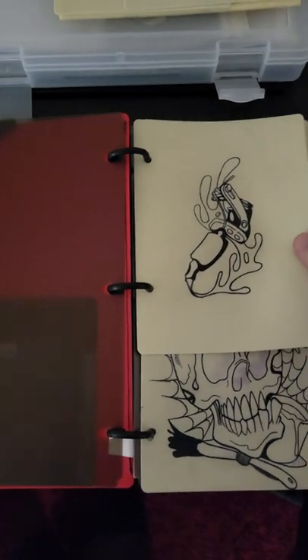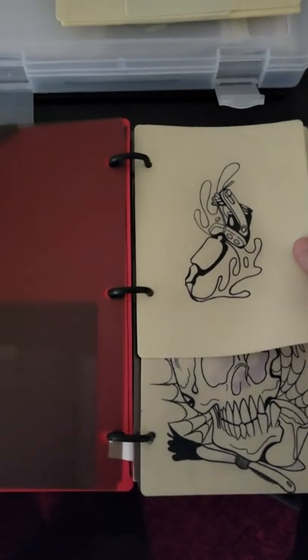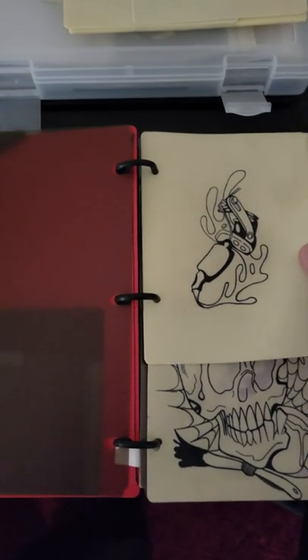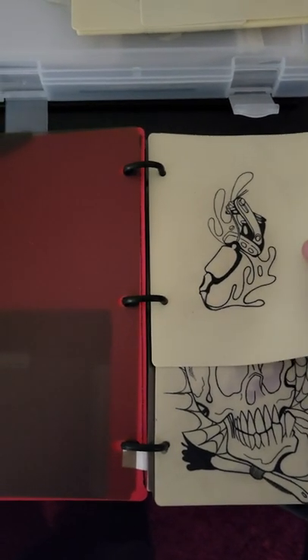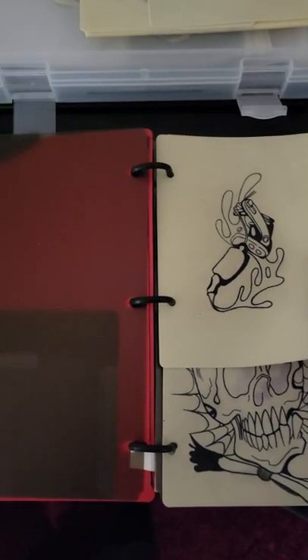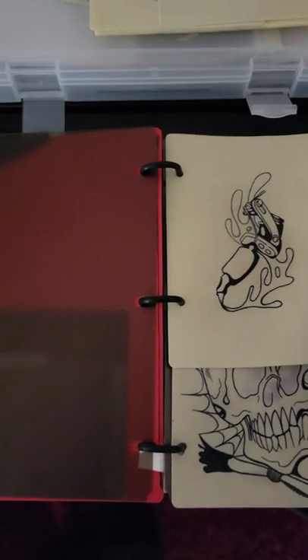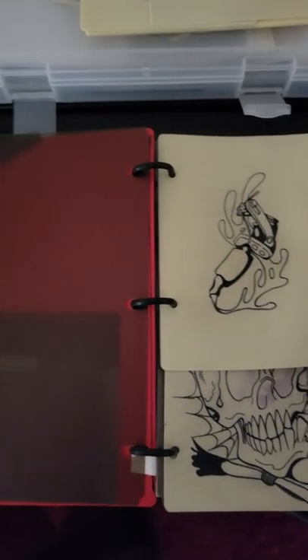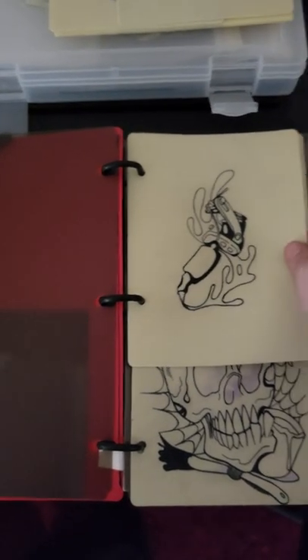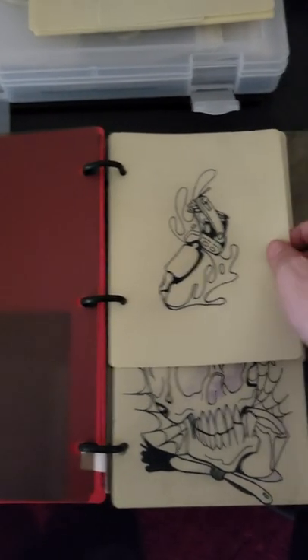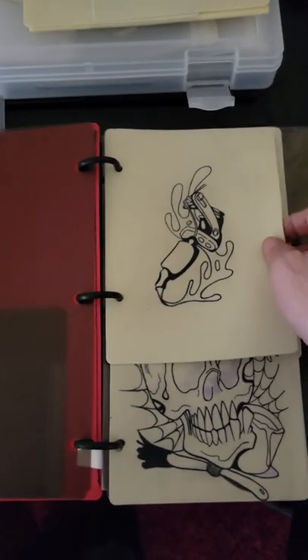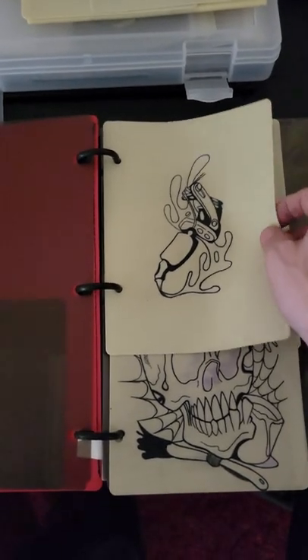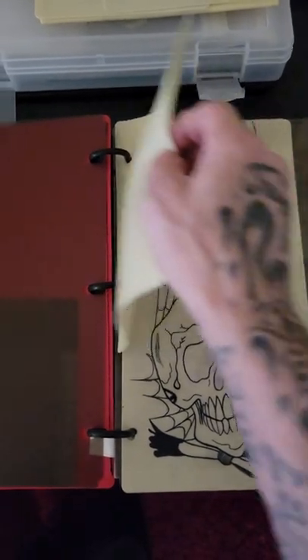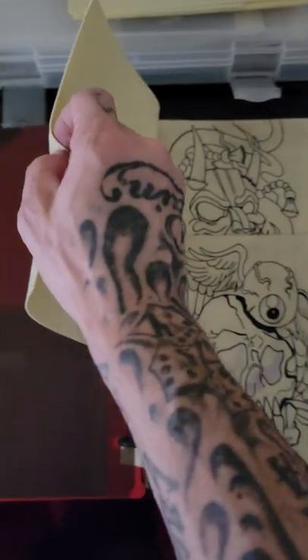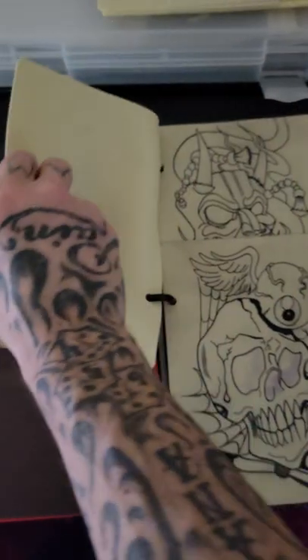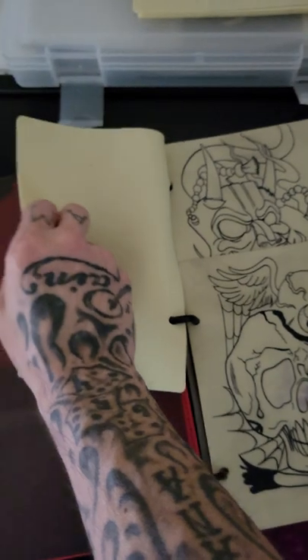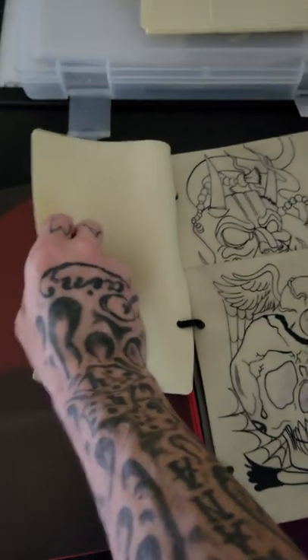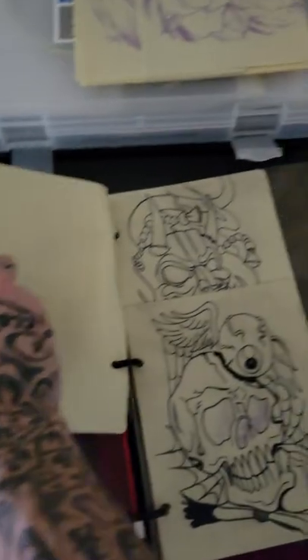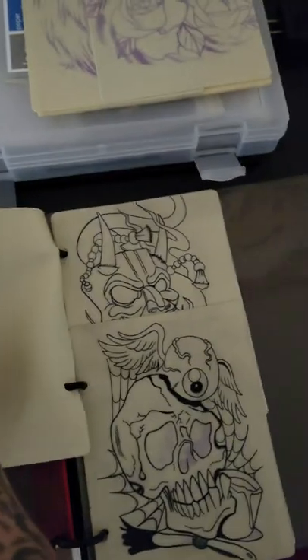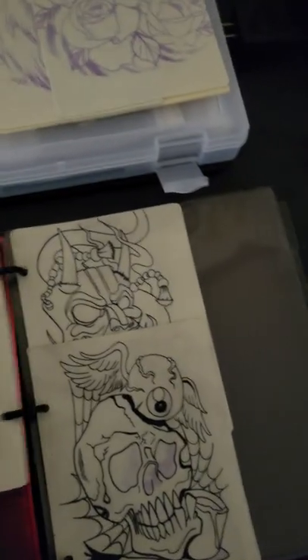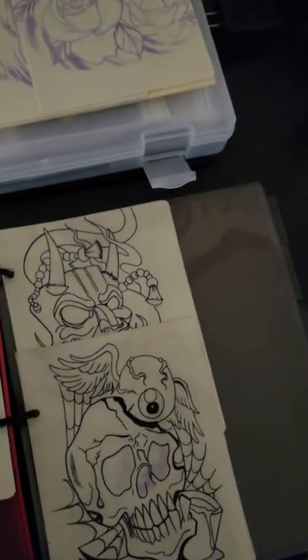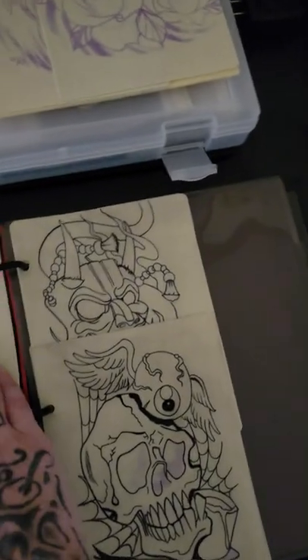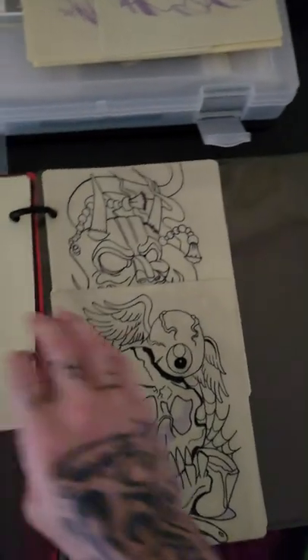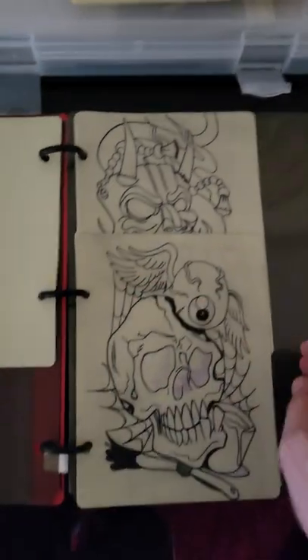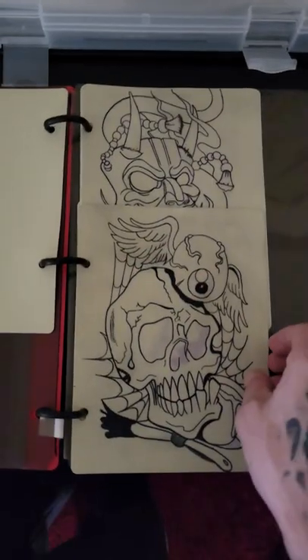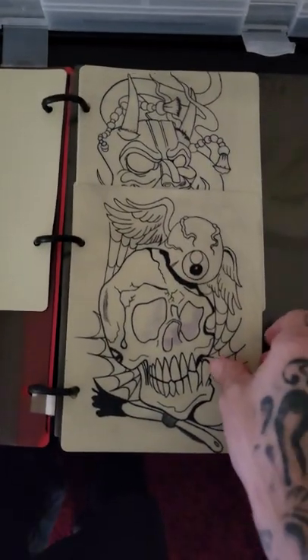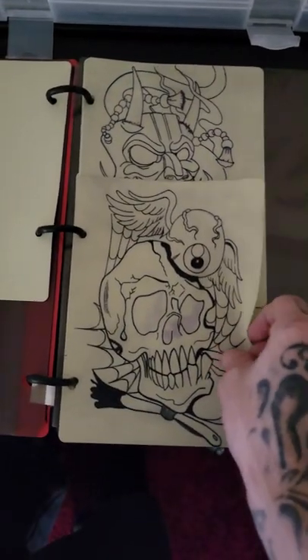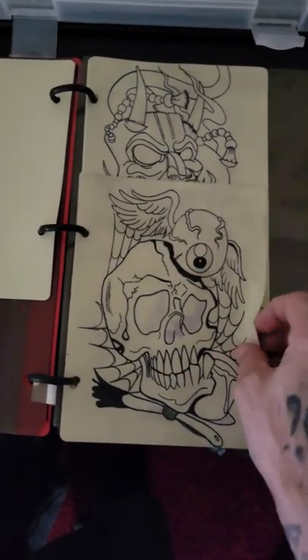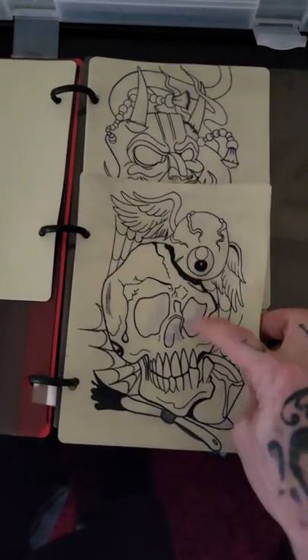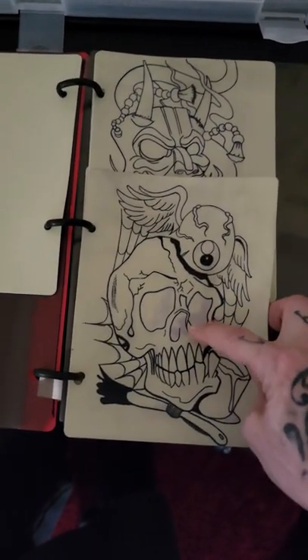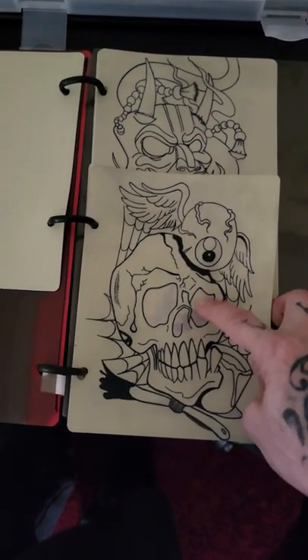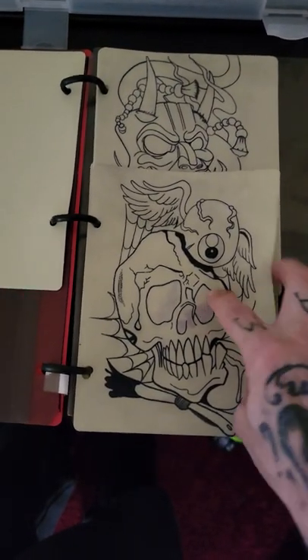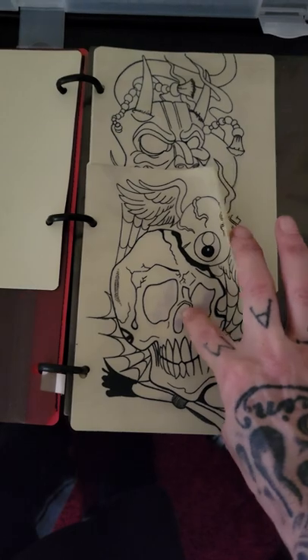This one's finished — it was just something real small to do, nothing big on that one. And you've got this one — this one I've got to finish.